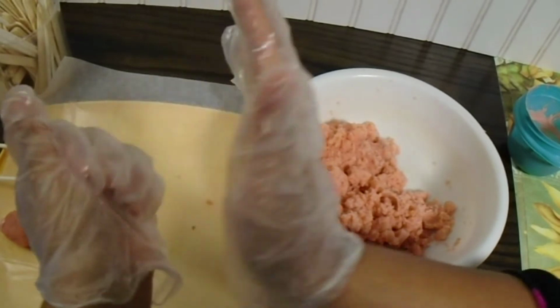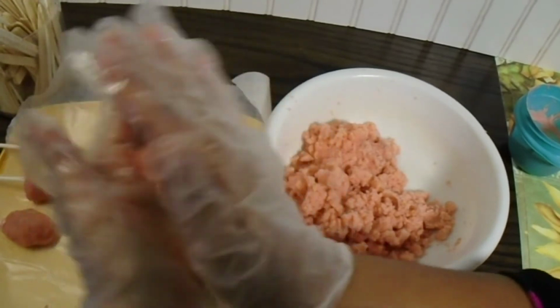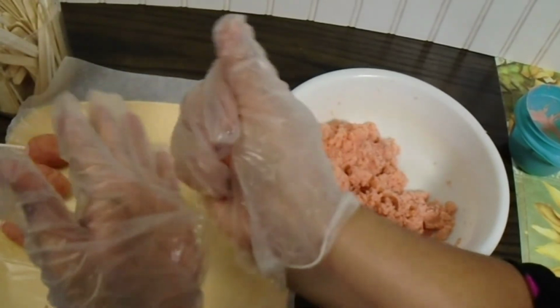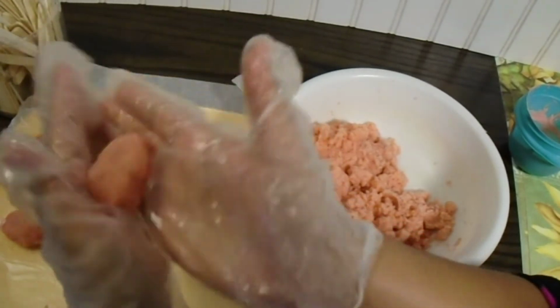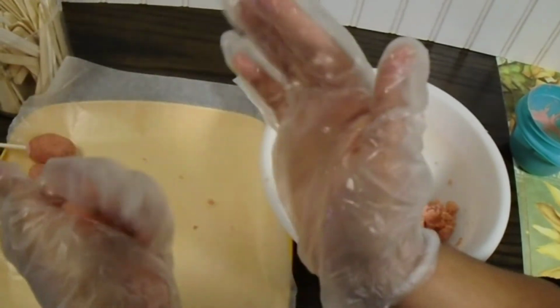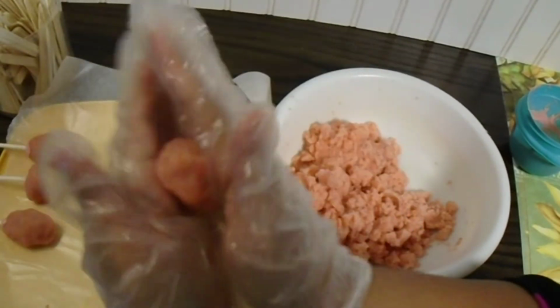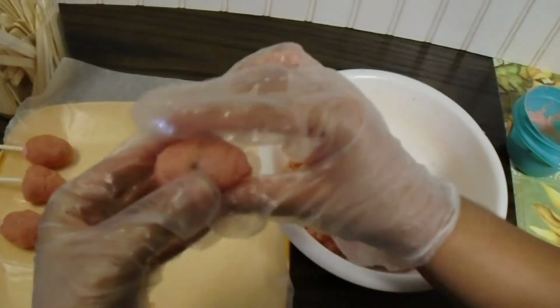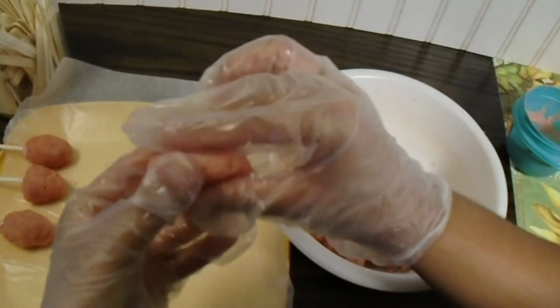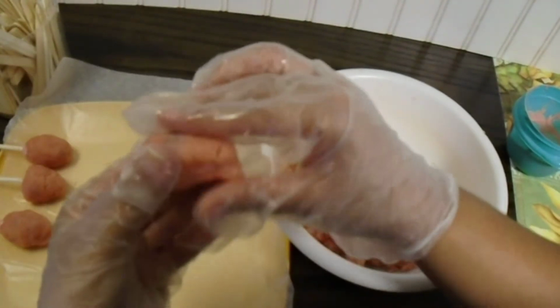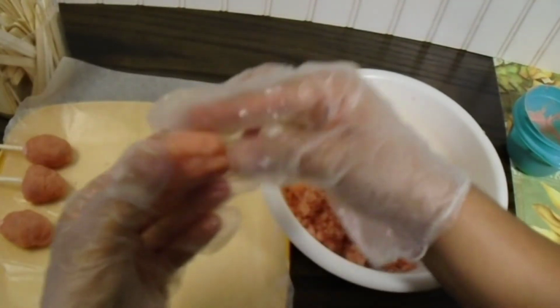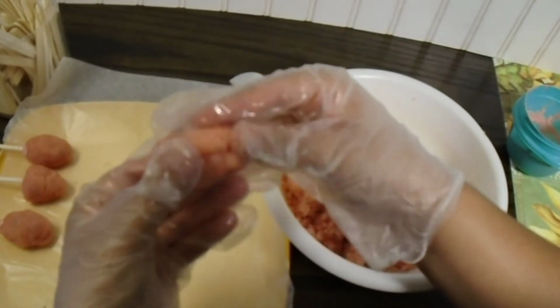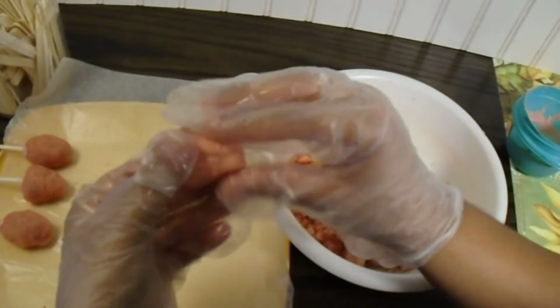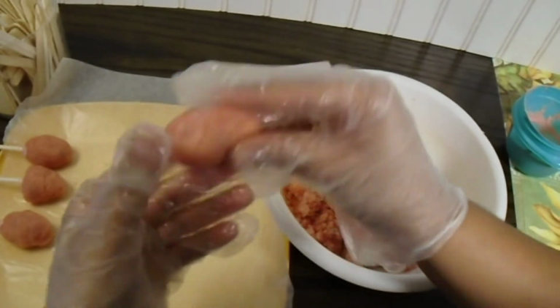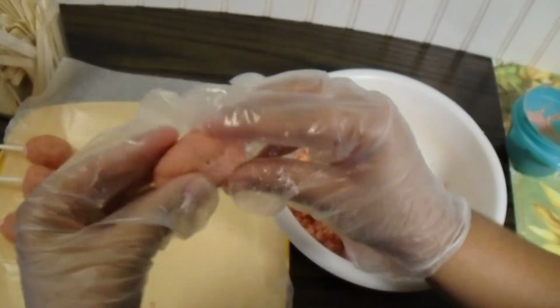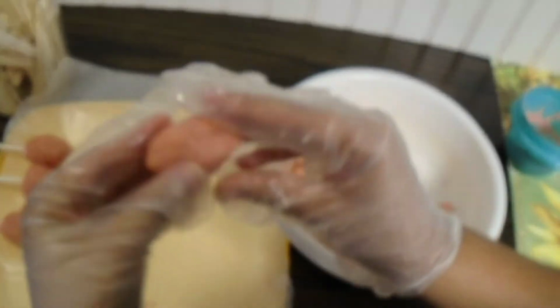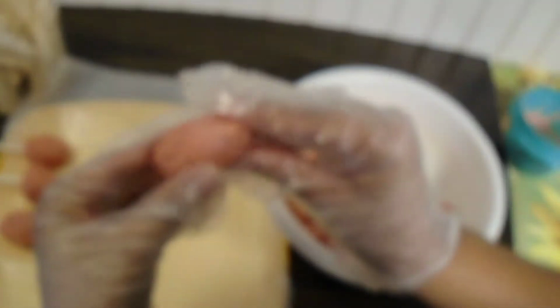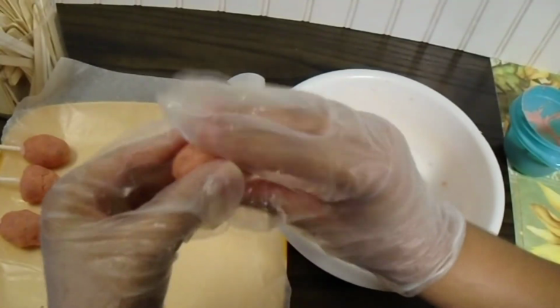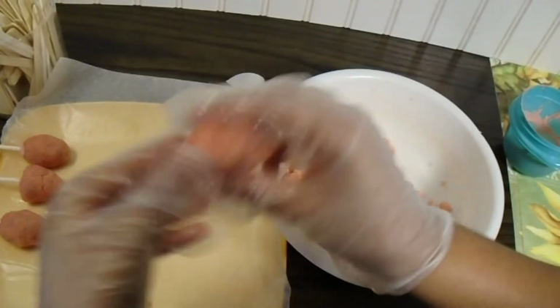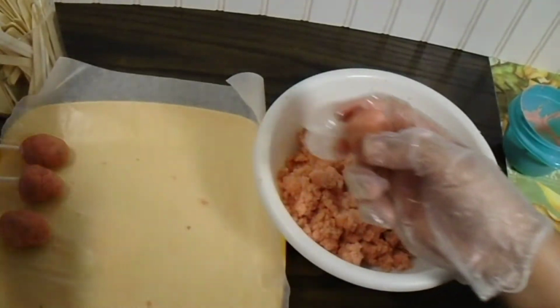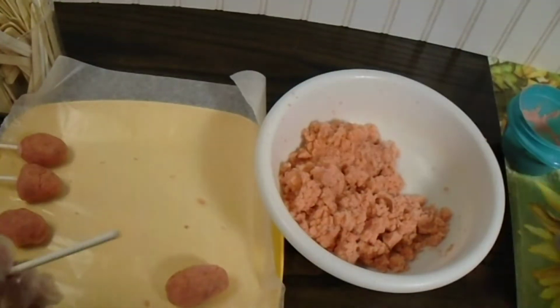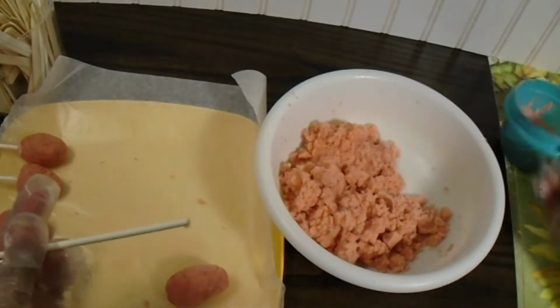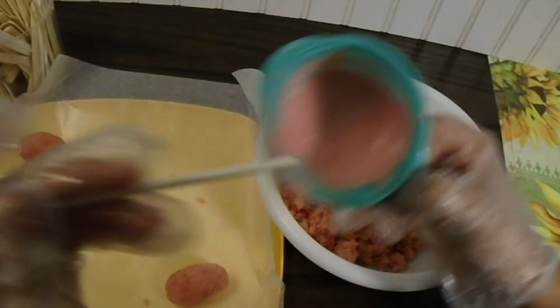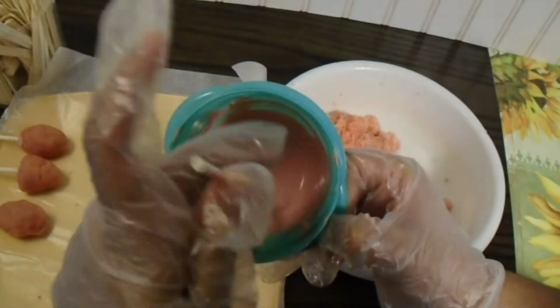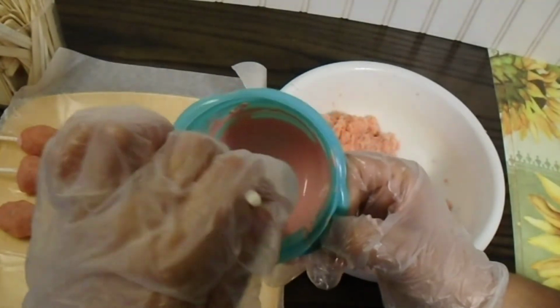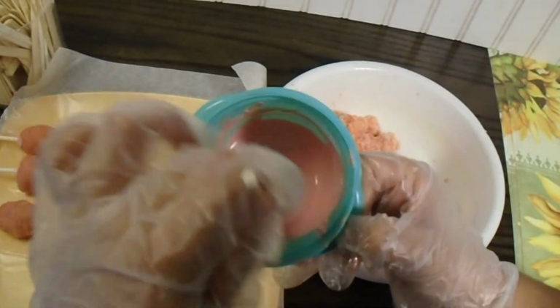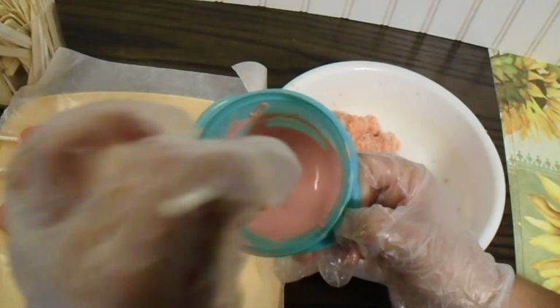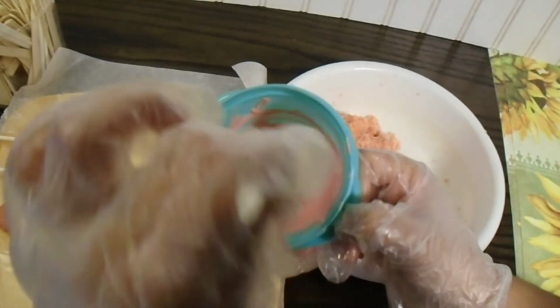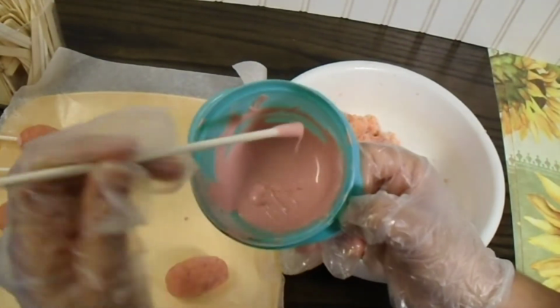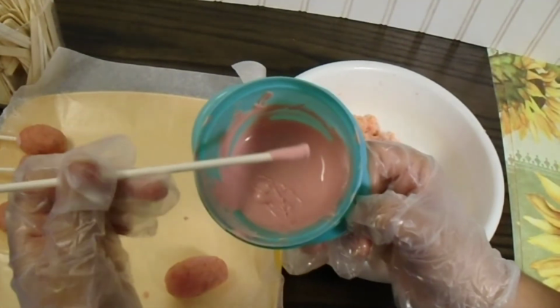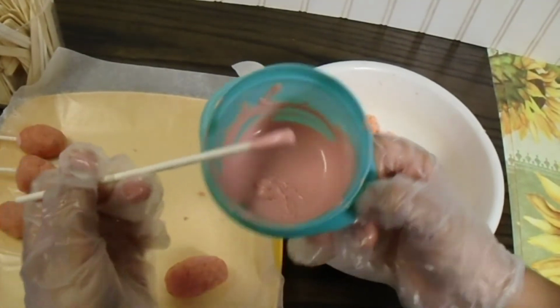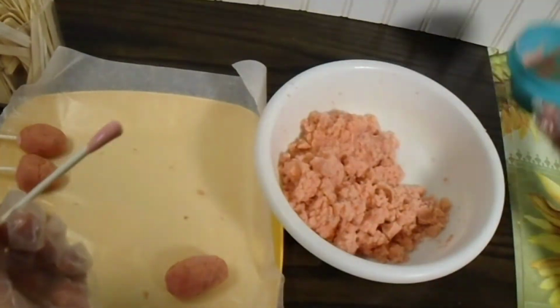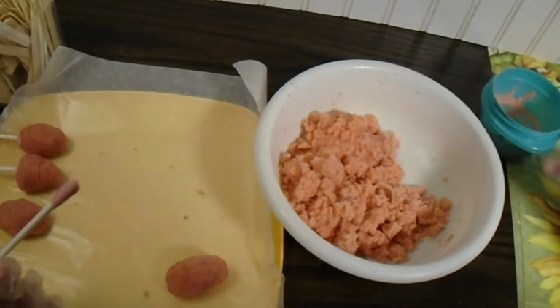Remember, you don't want to make them too thick or heavy because the cake pops will just completely fall apart from the stick. With all that coating of chocolate, they will get too heavy and just fall apart. So you need to make a nice, decent, medium to small size bud.